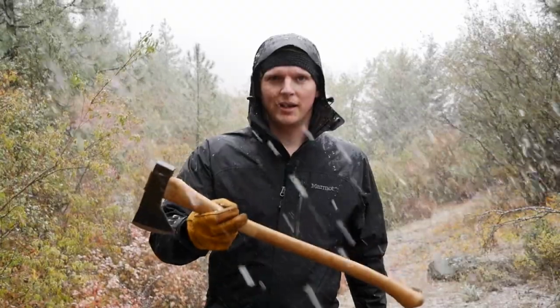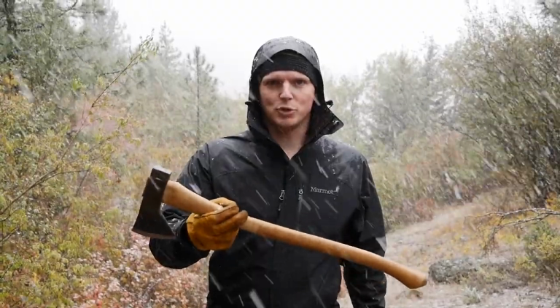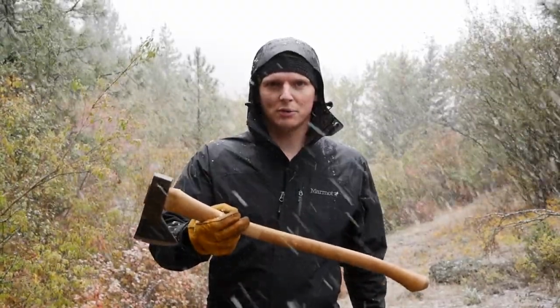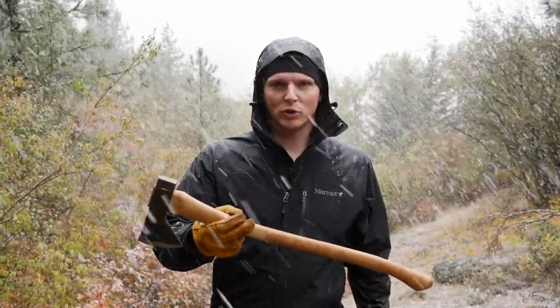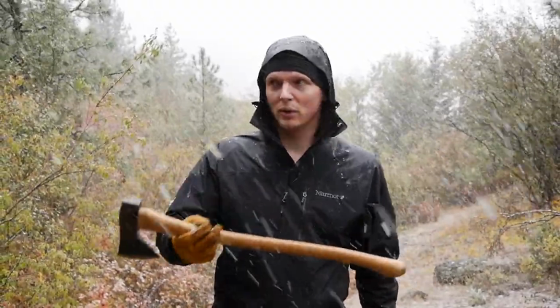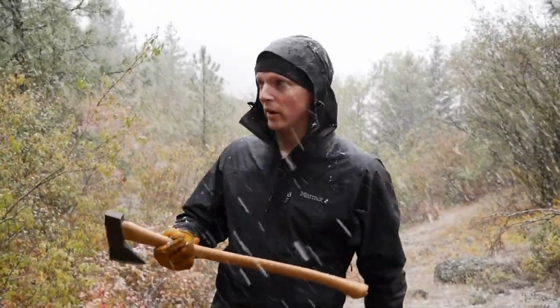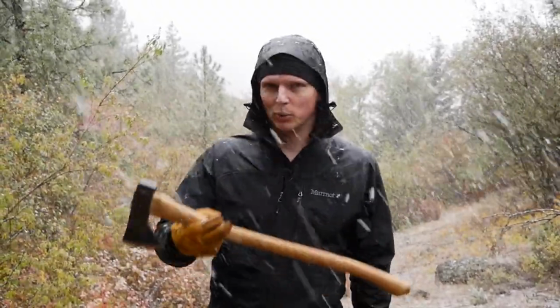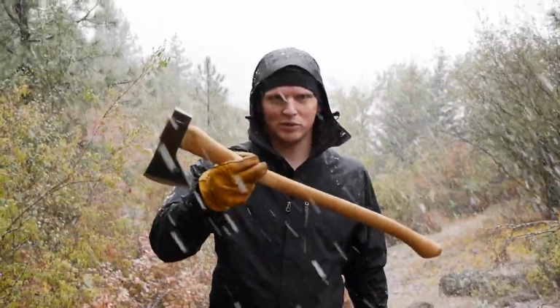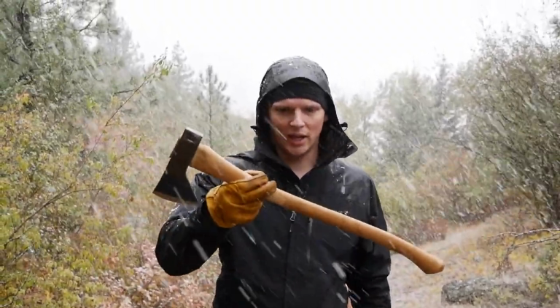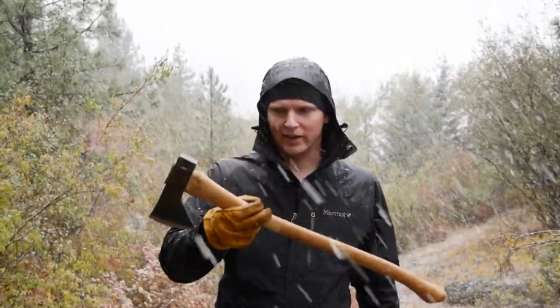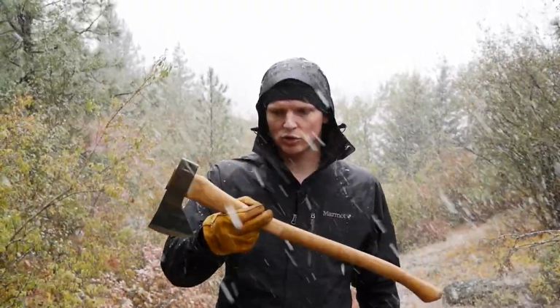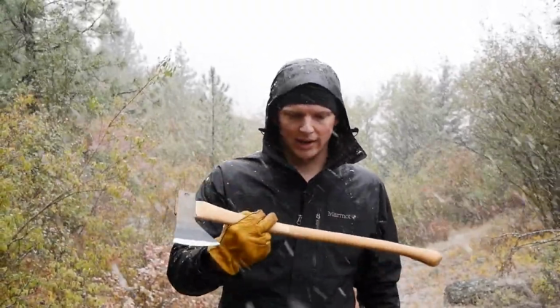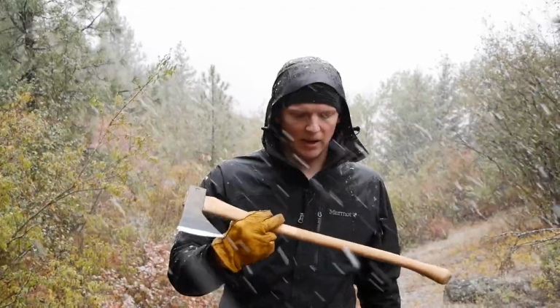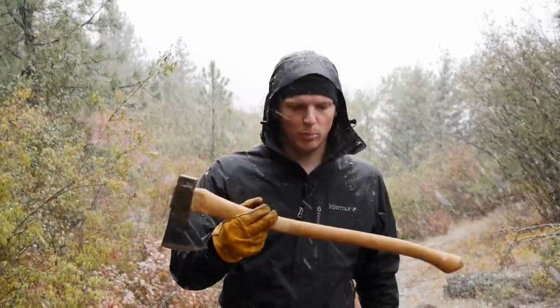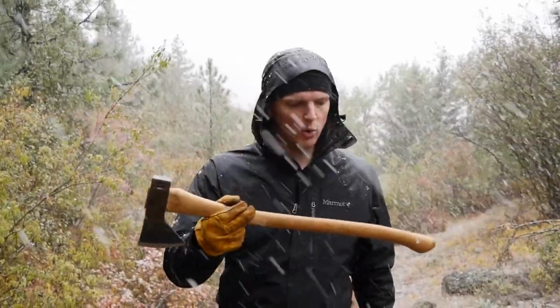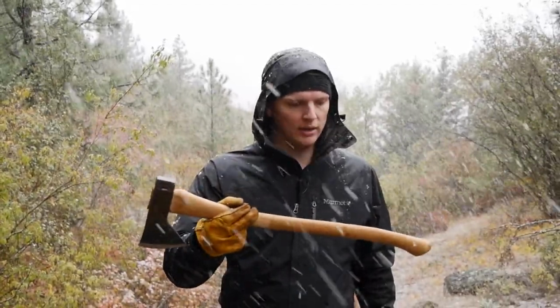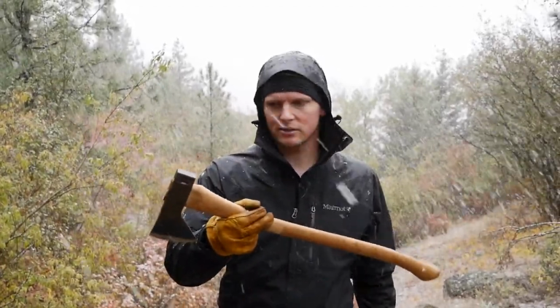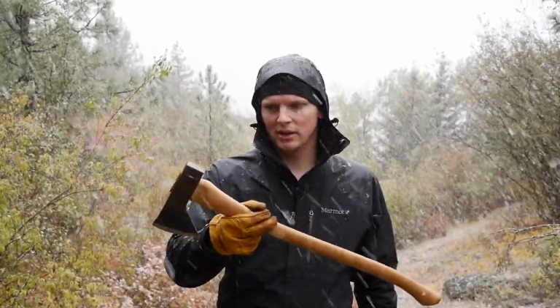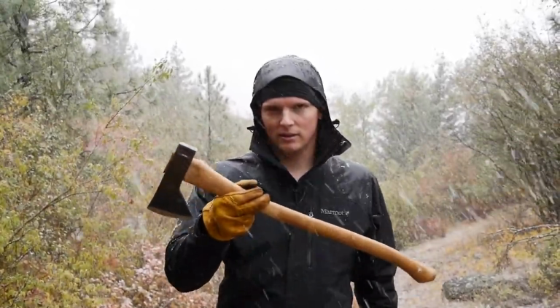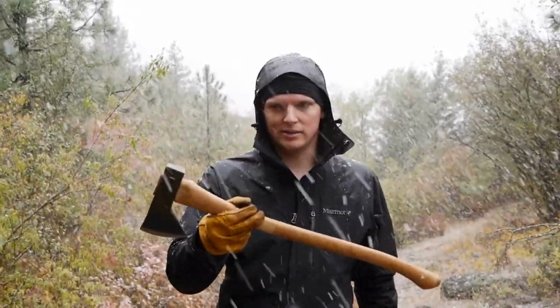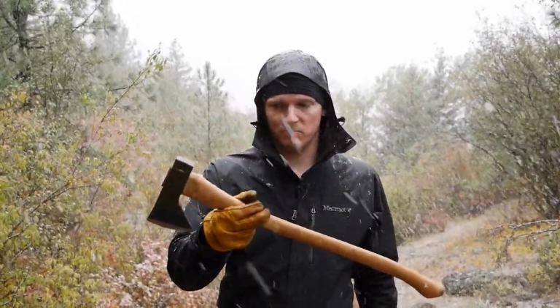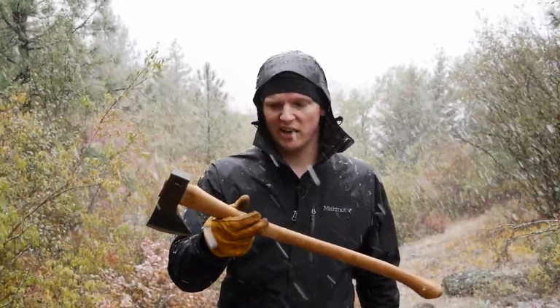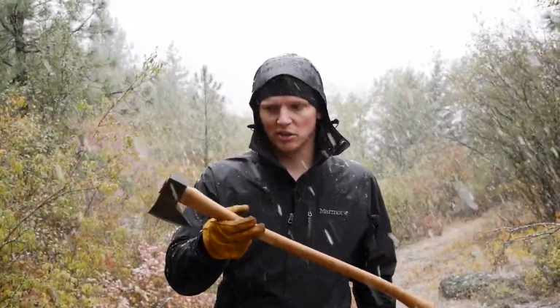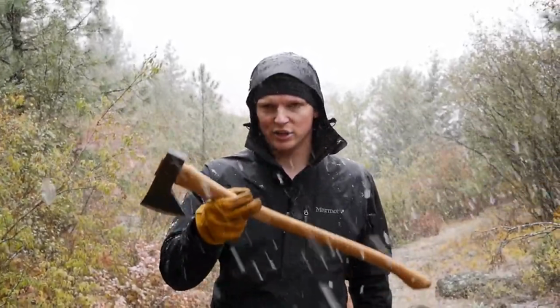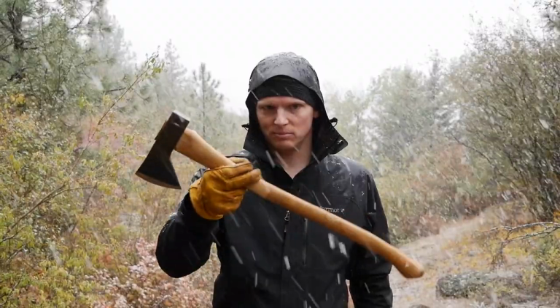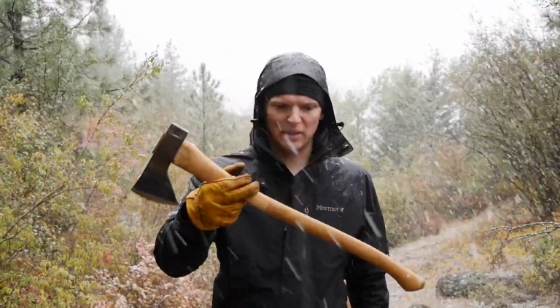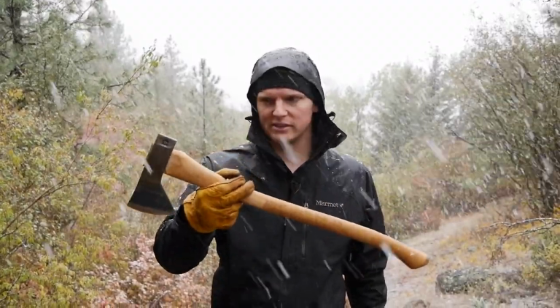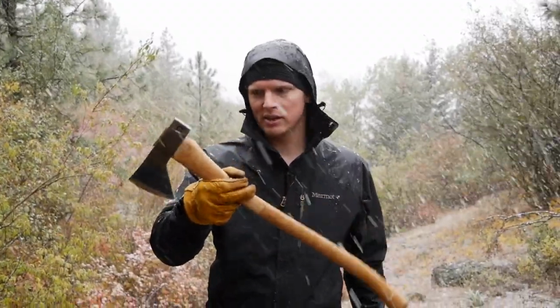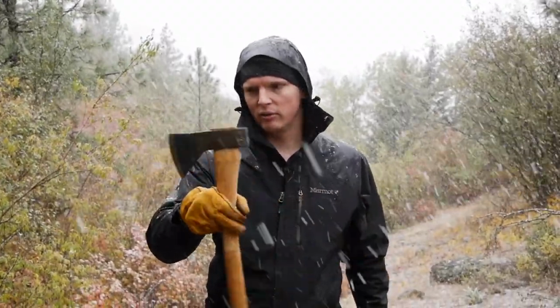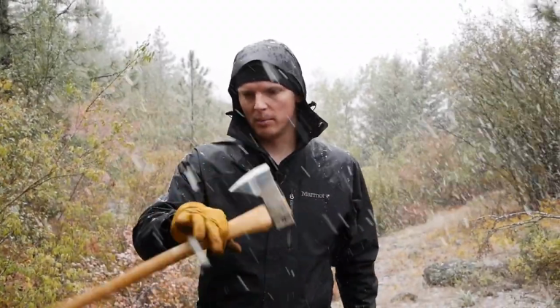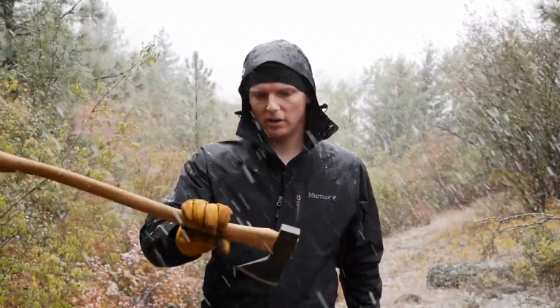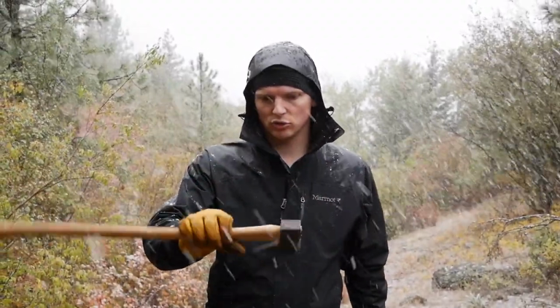Hey guys, Eugene here from Review Outdoor Gear. Look at this weather. We're reviewing today the Council Tool Hudson Bay 2-pound 28-inch axe. It's a very nice medium-sized axe from Council Tool.